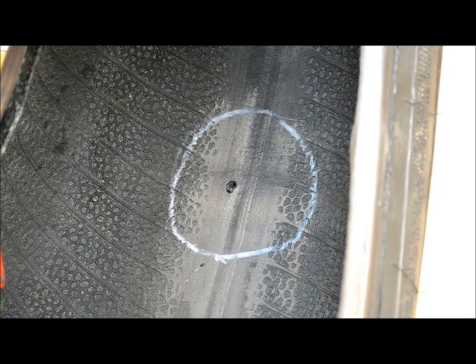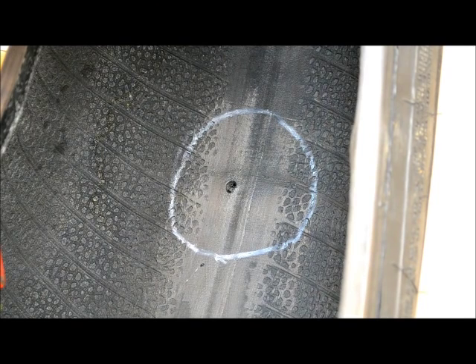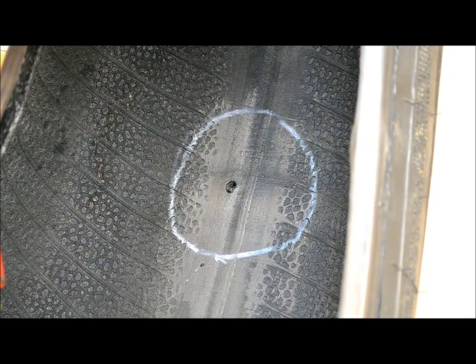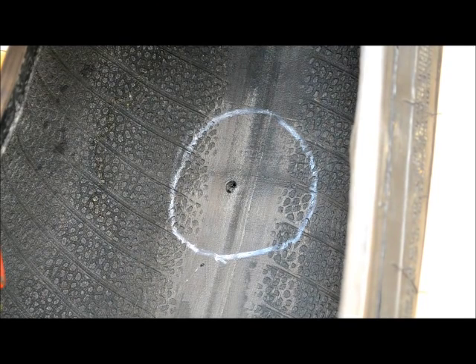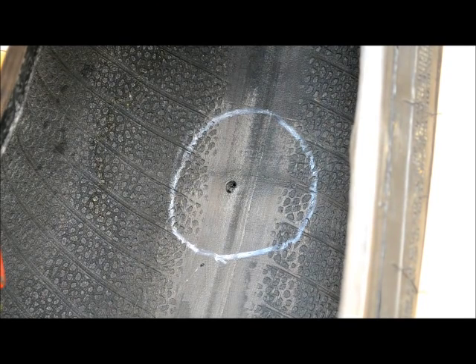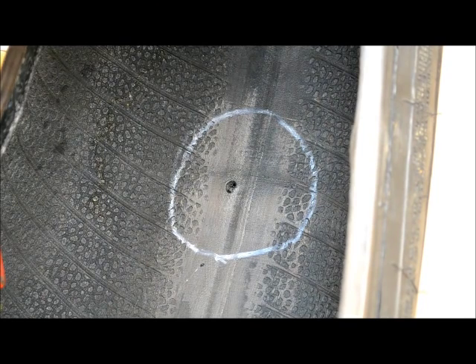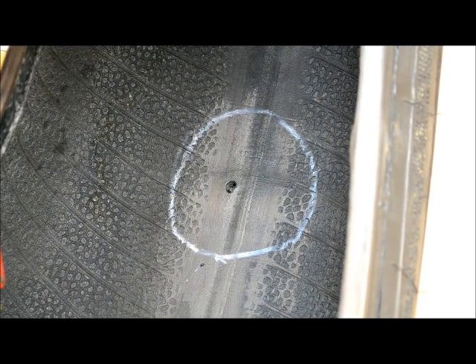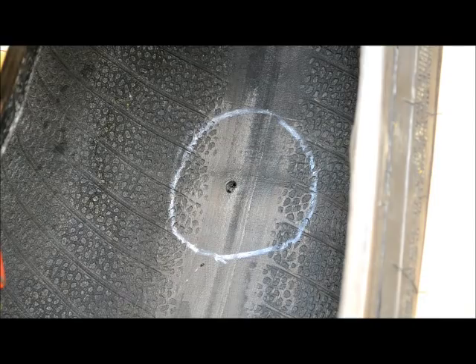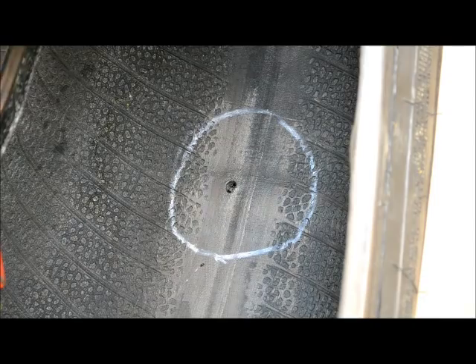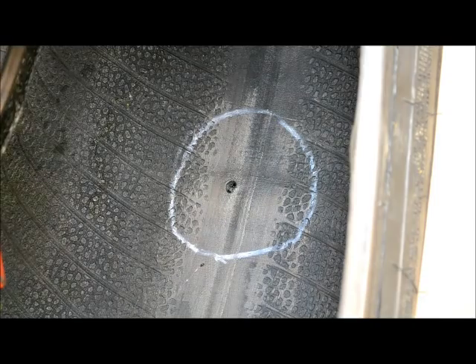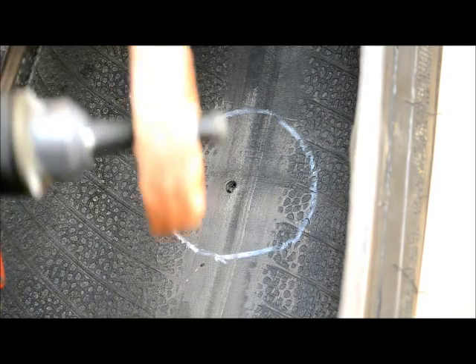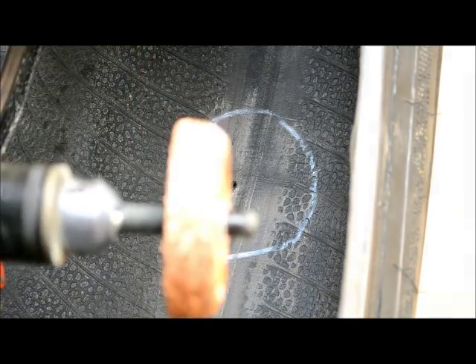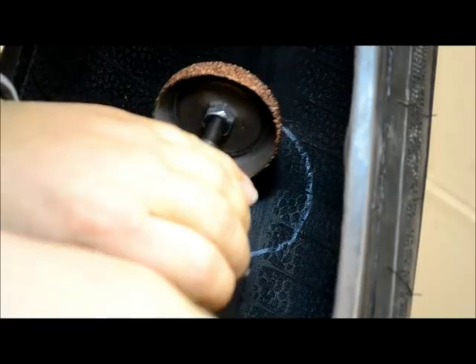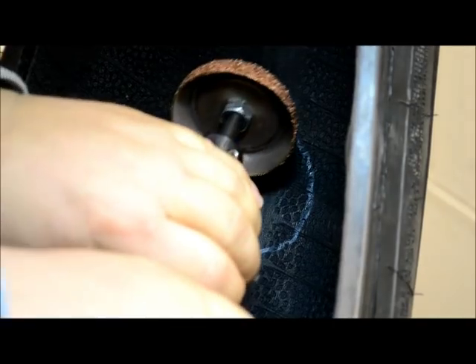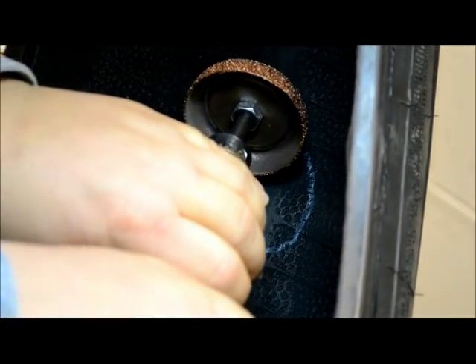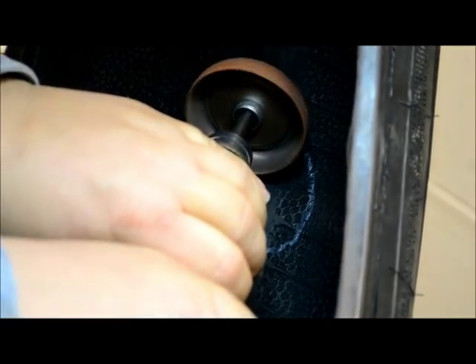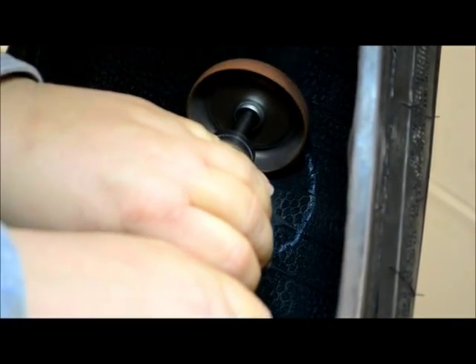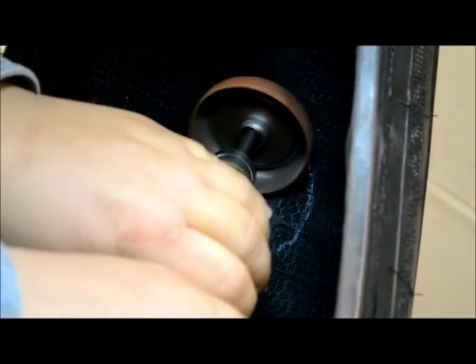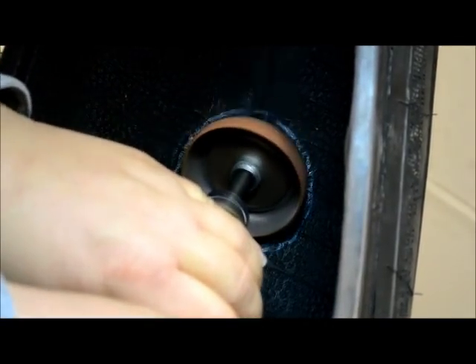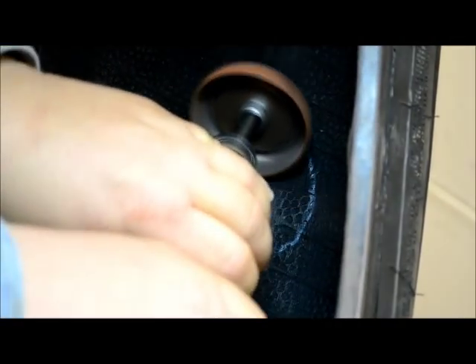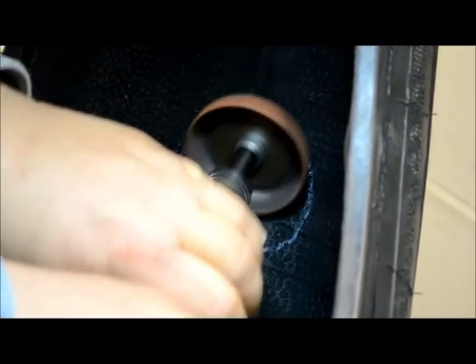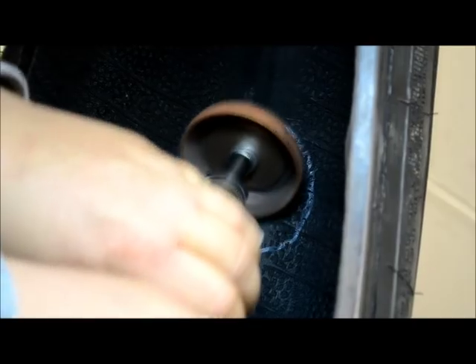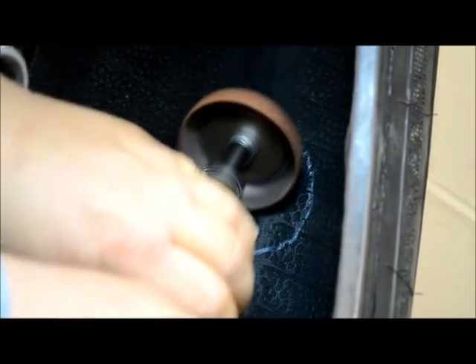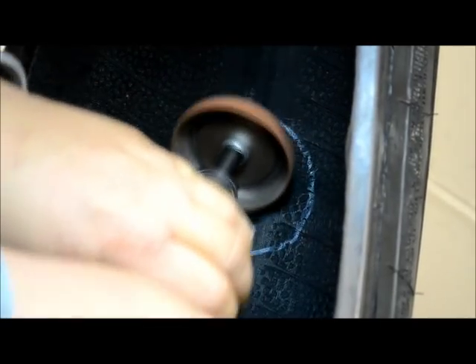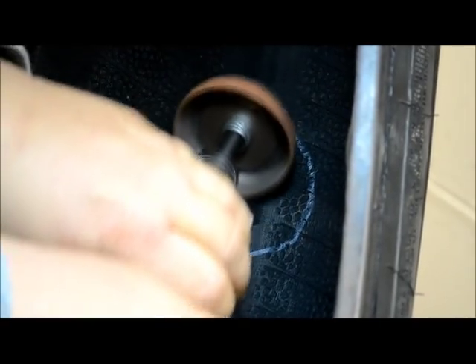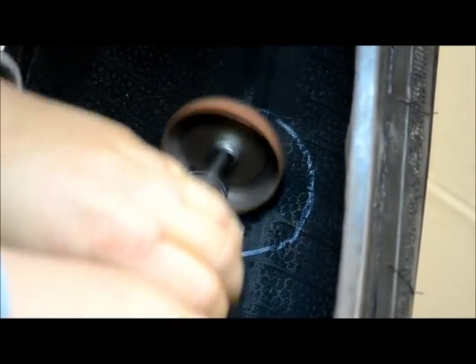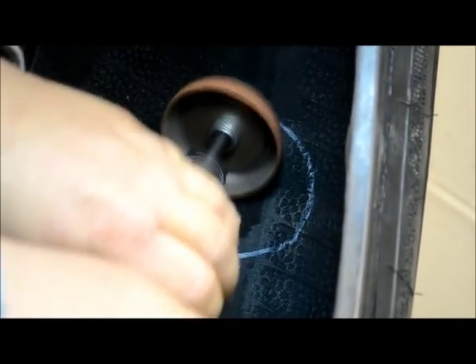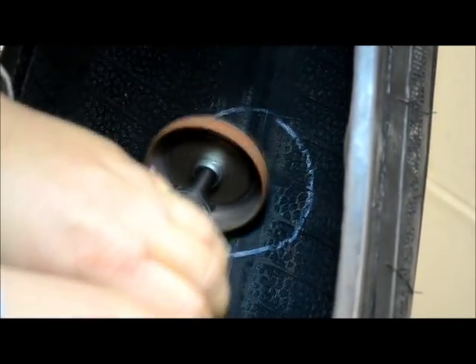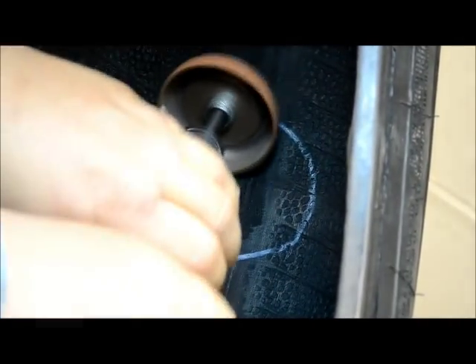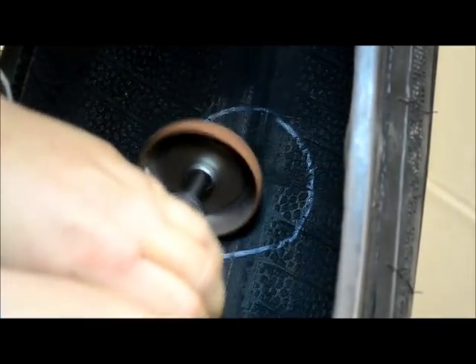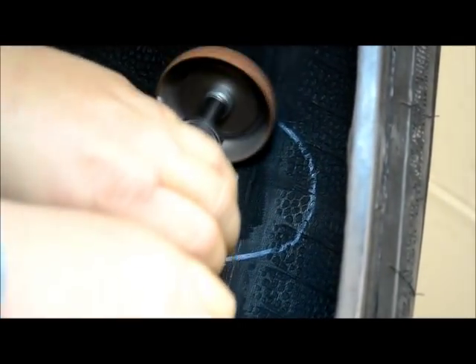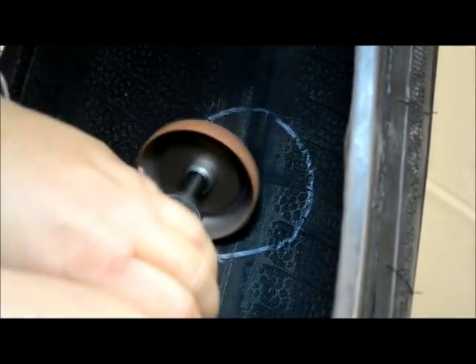Using a low speed buffer and a fine grit wheel or cone, thoroughly and evenly buff within the marked area. Be careful not to buff so deeply as to expose the tire cords.